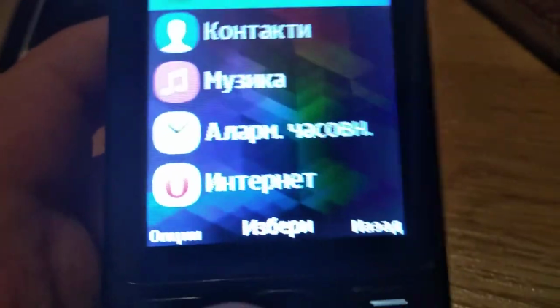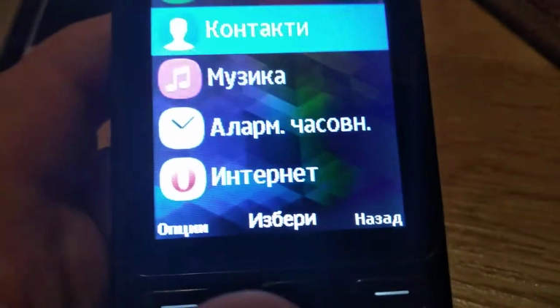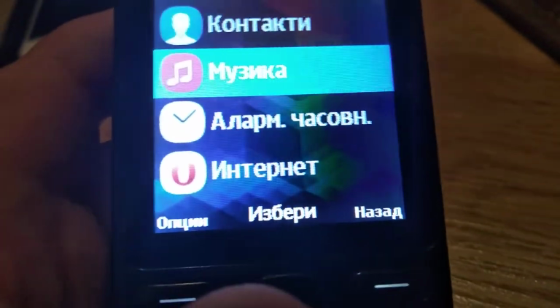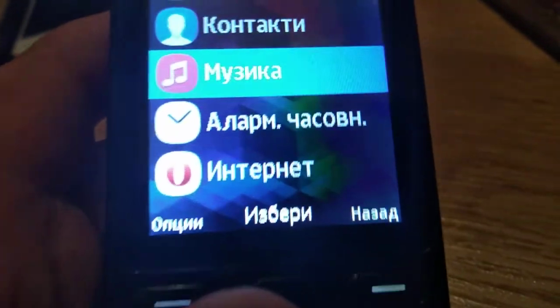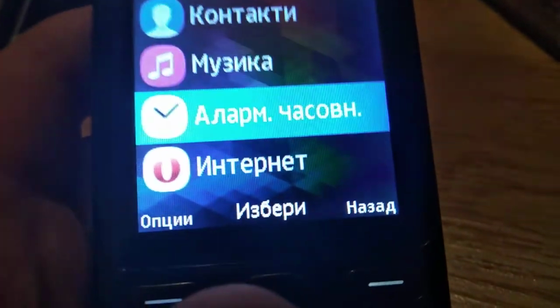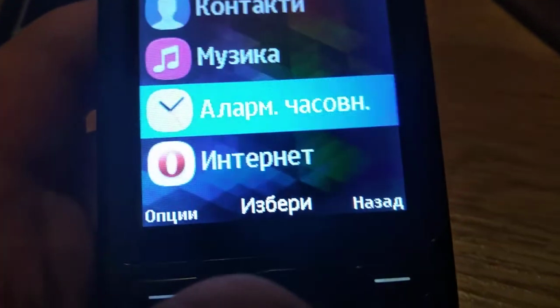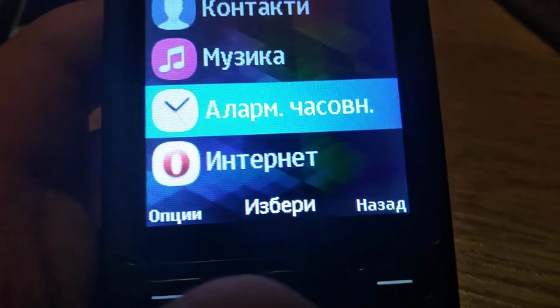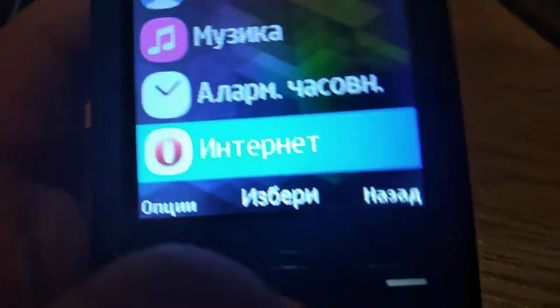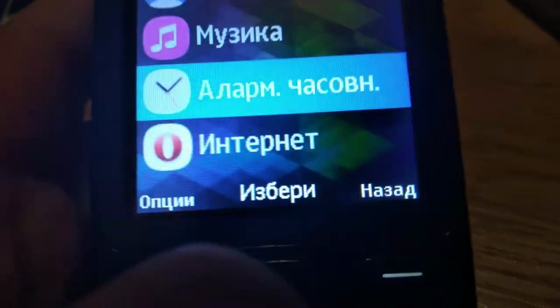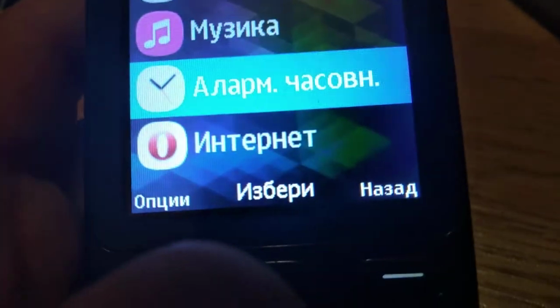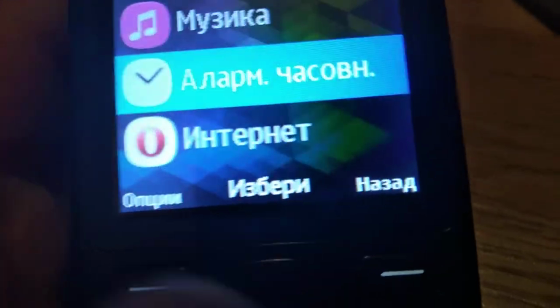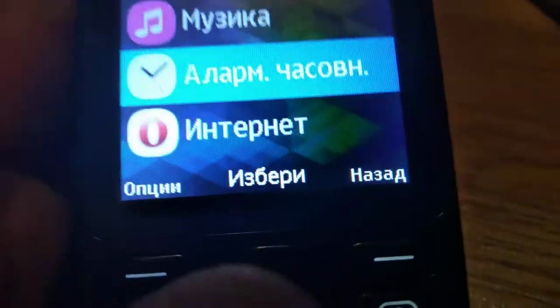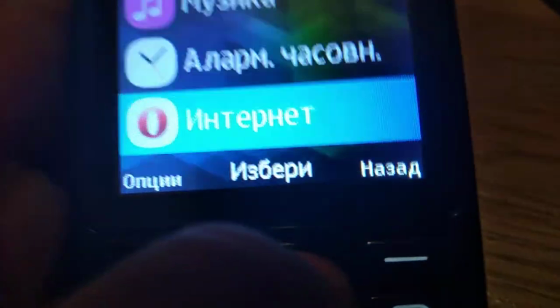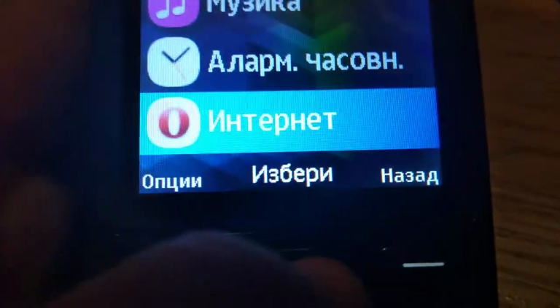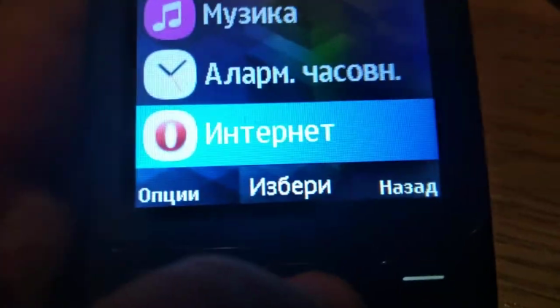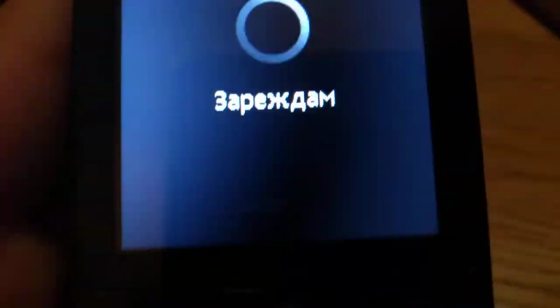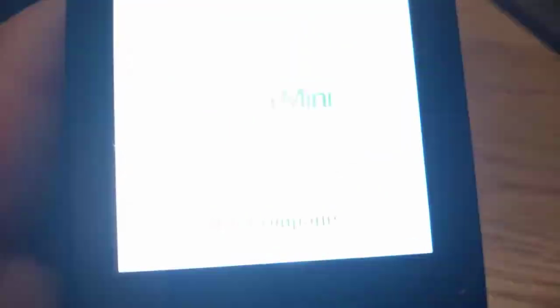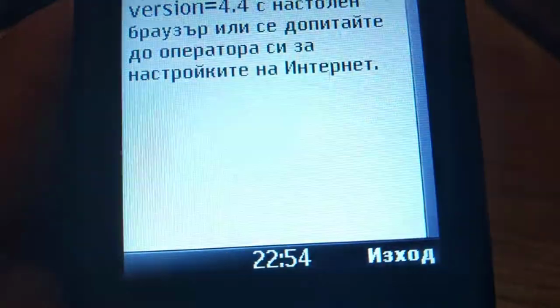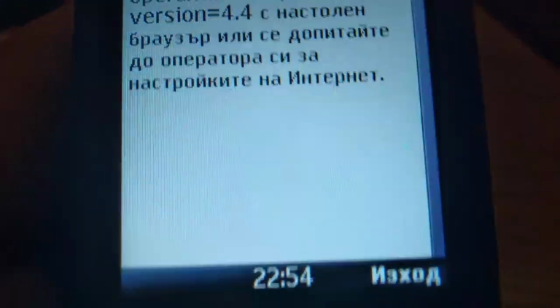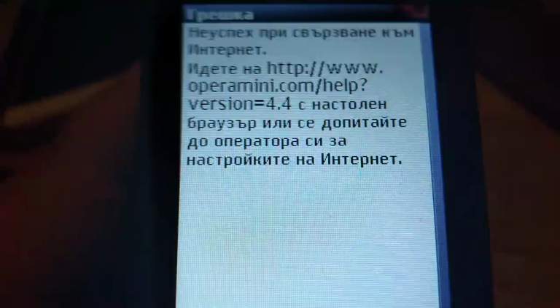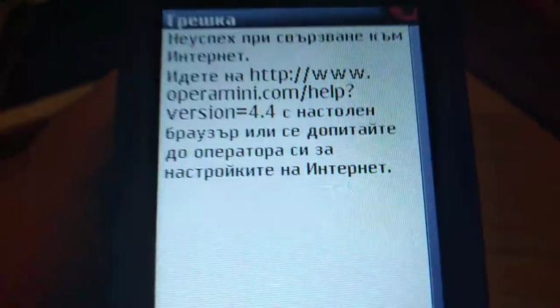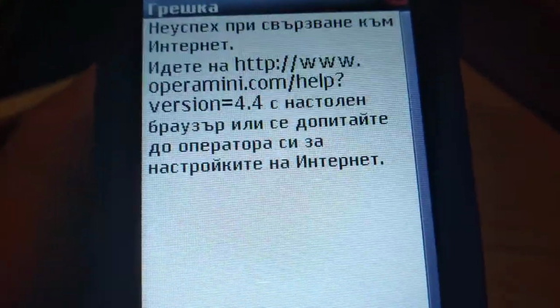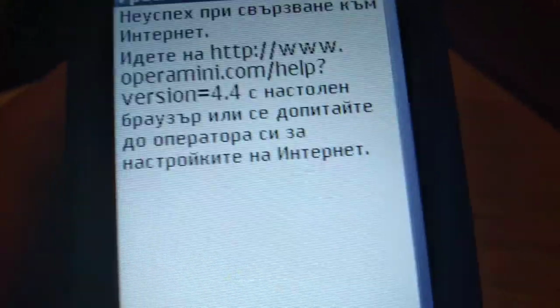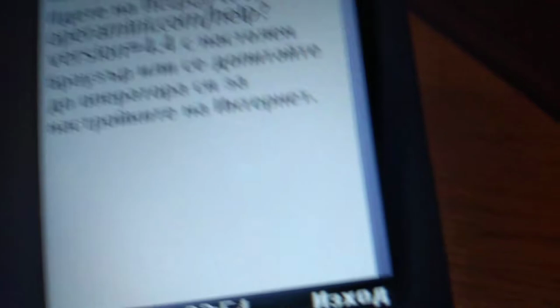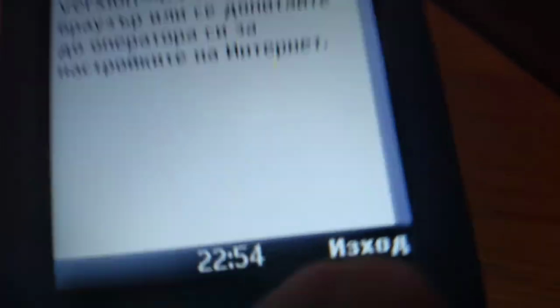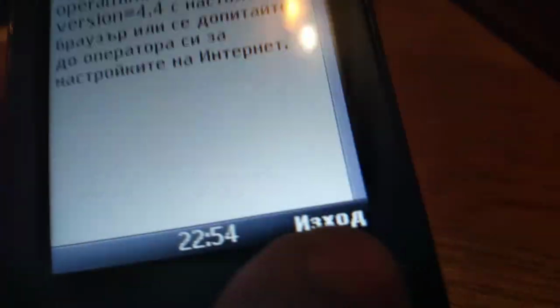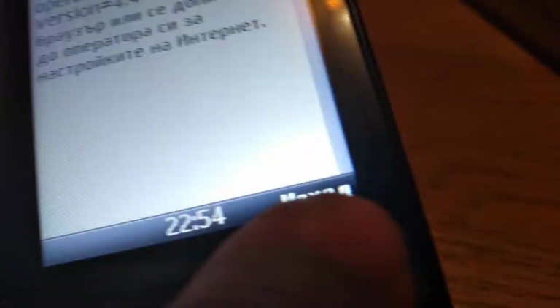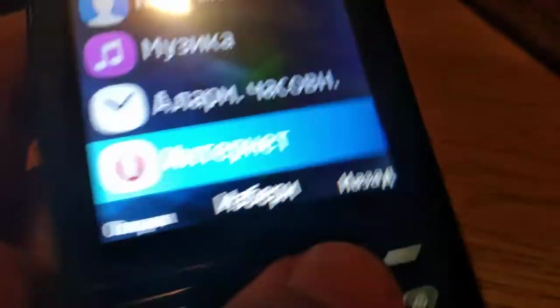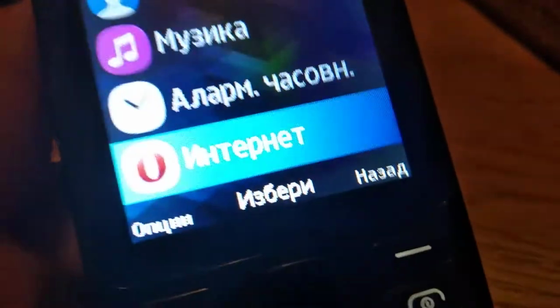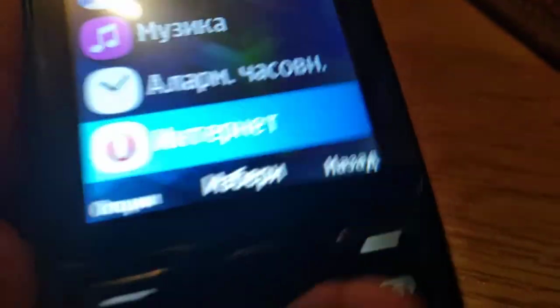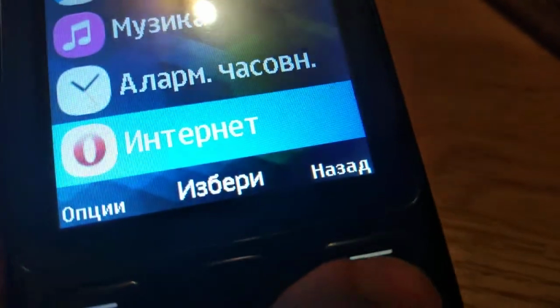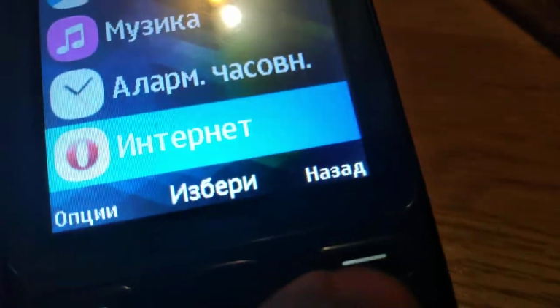It has internet — Opera Mini — but it doesn't work, which is really sad.